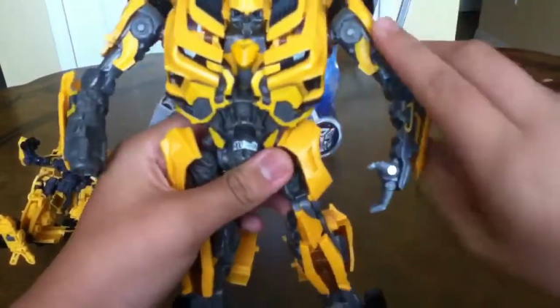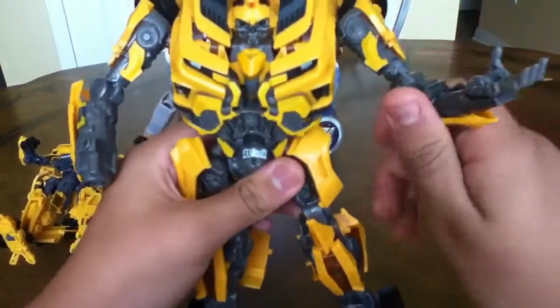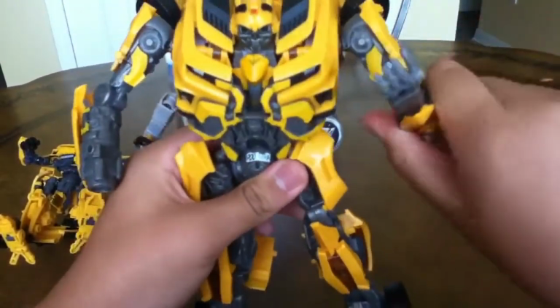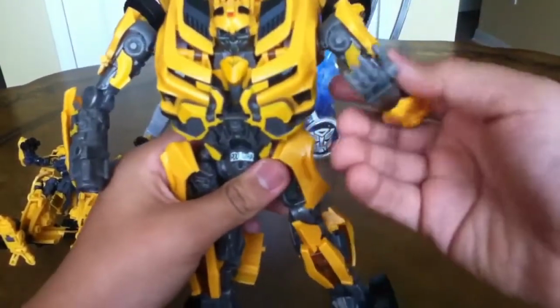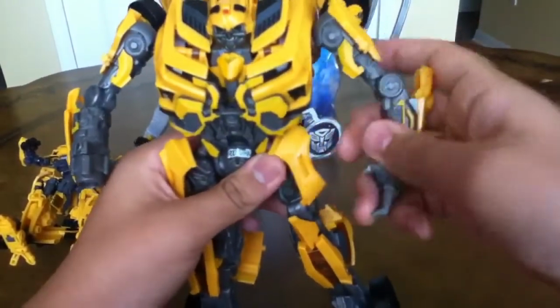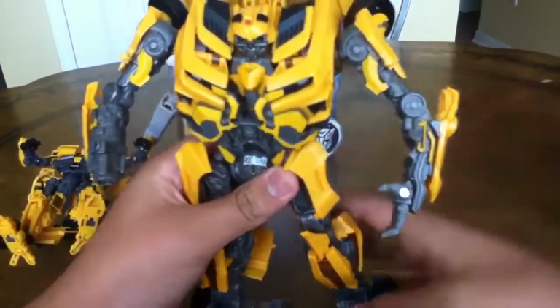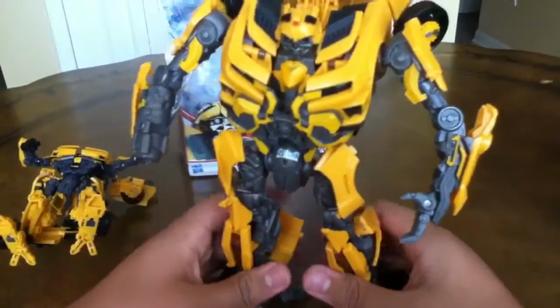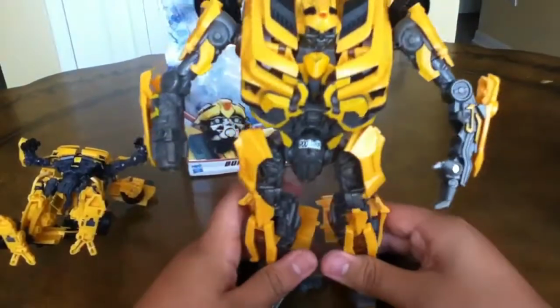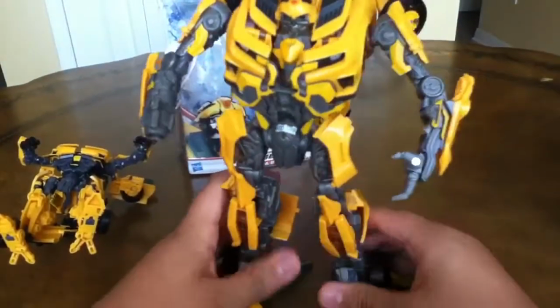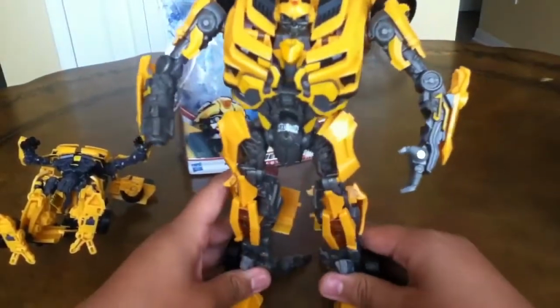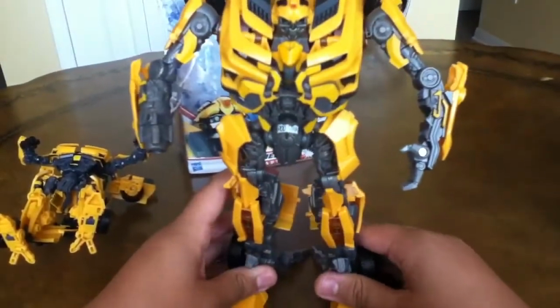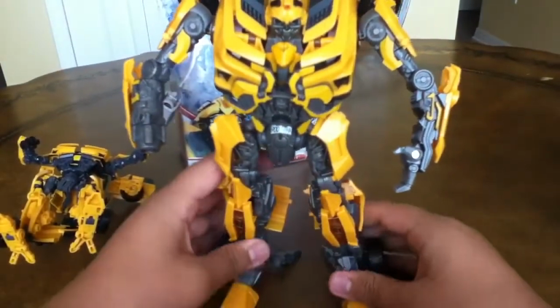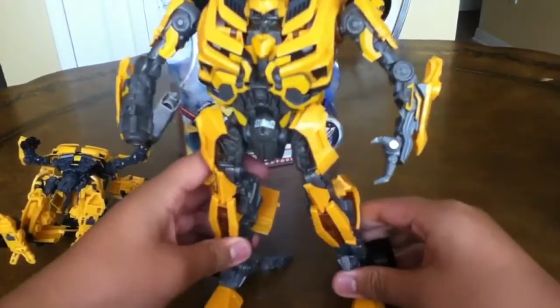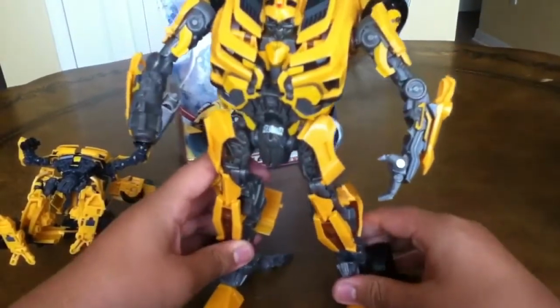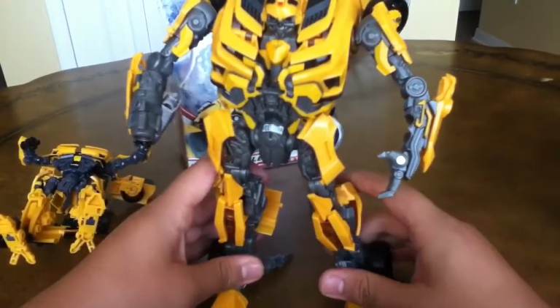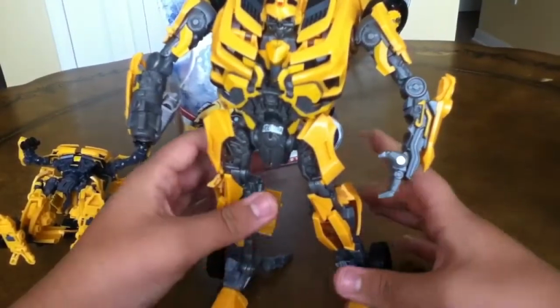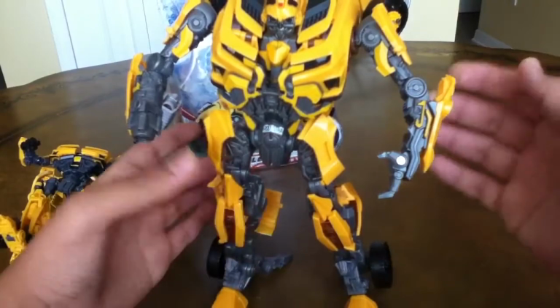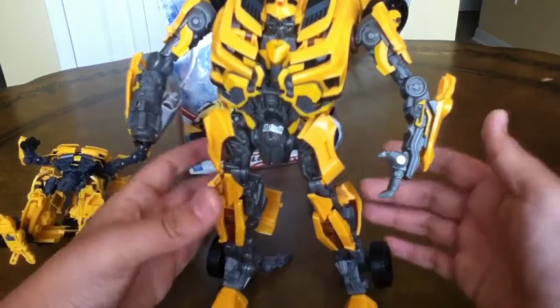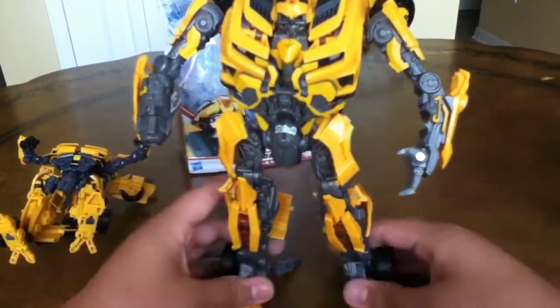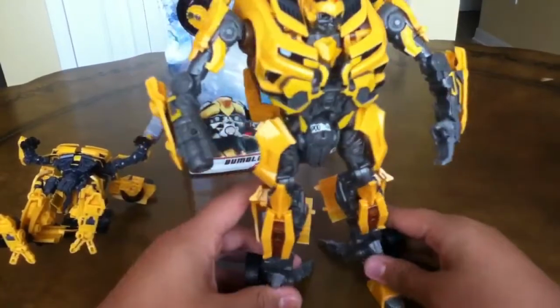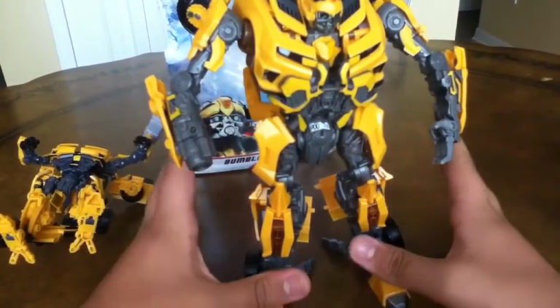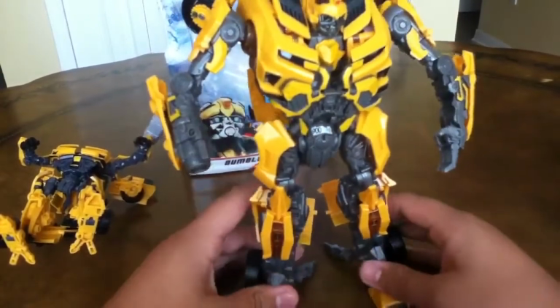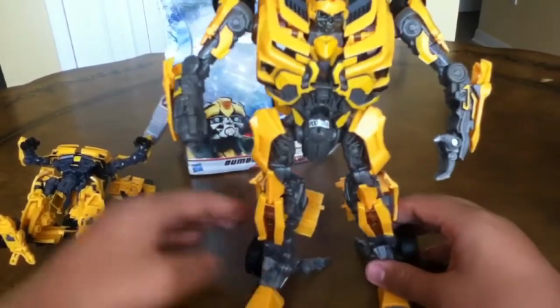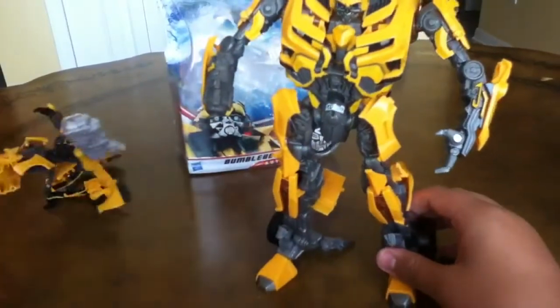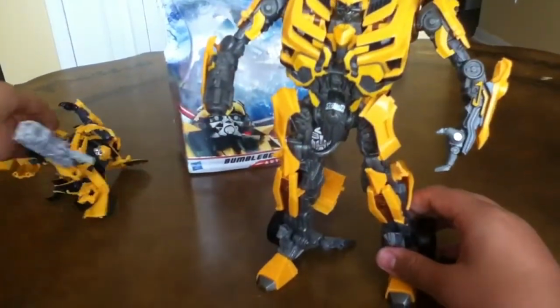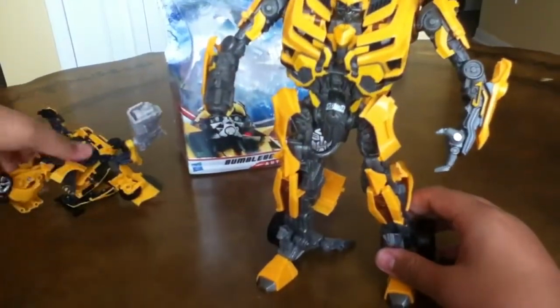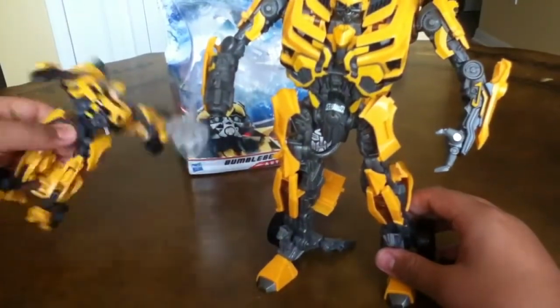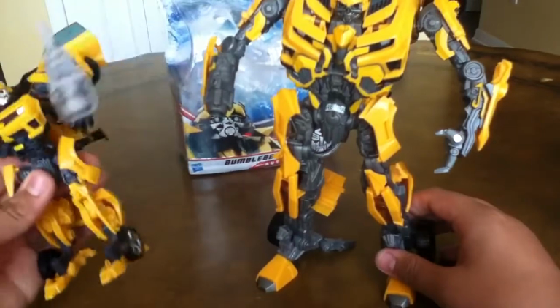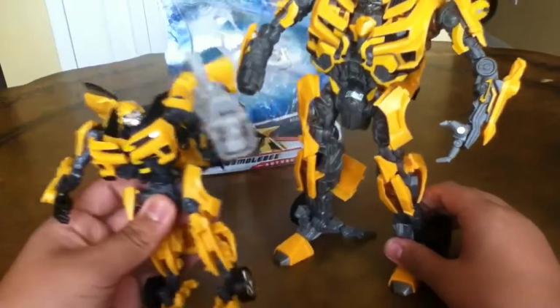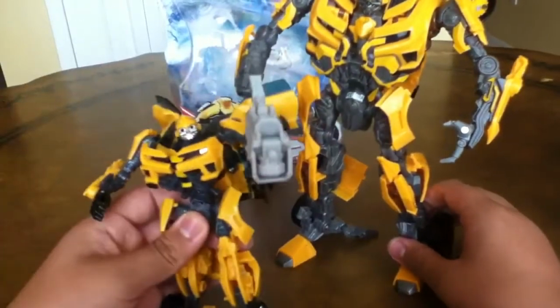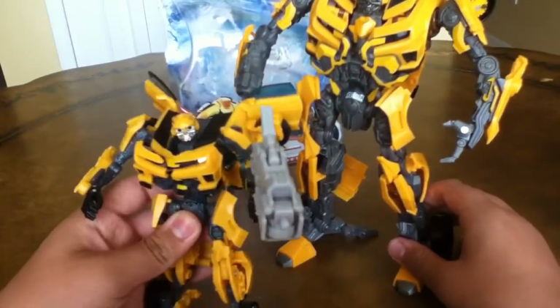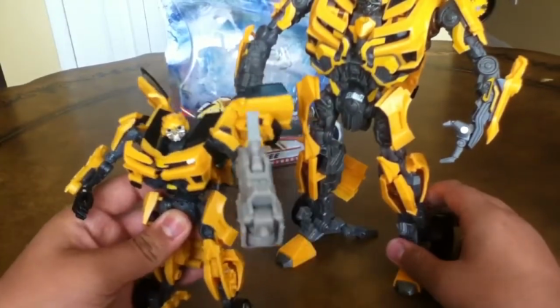But yeah, I actually like this better. I would highly recommend you get the leader class too, but if you can't afford it because he's just too expensive, then get the Deluxe, because the Deluxe is actually pretty cool too.